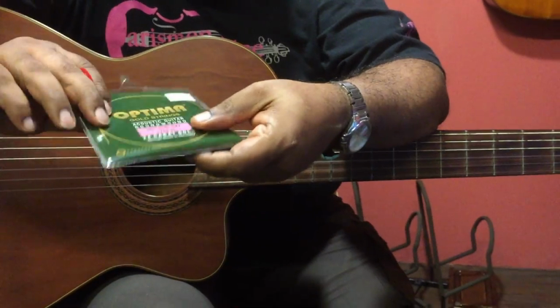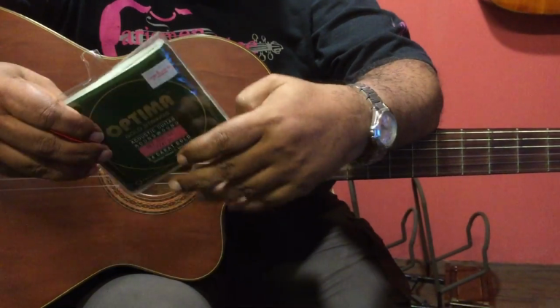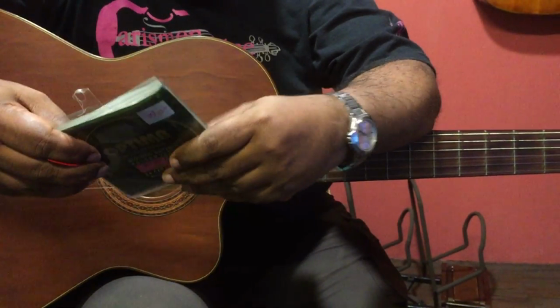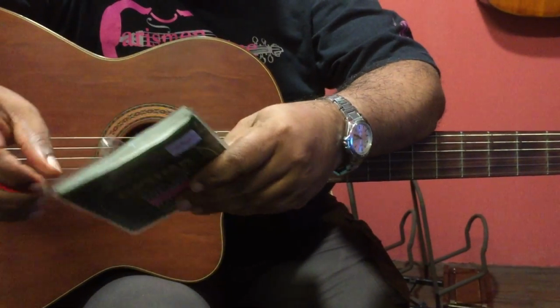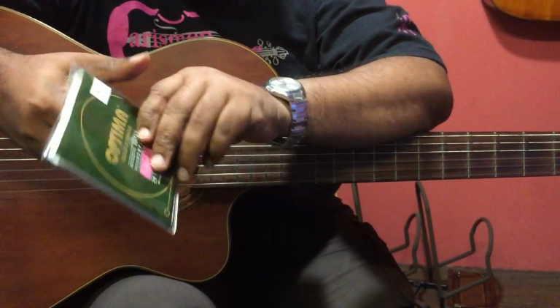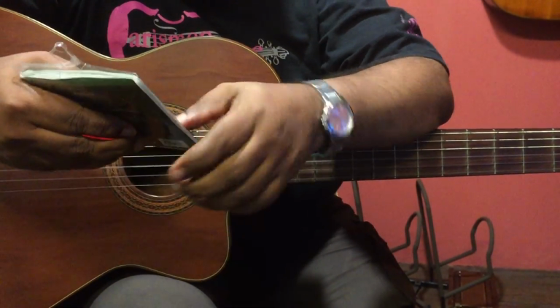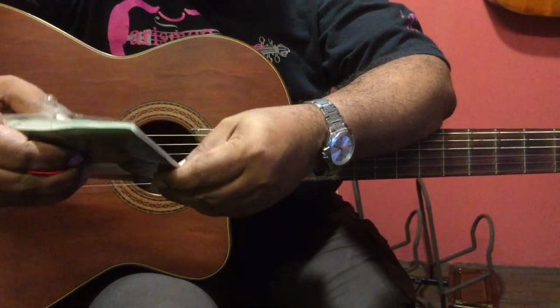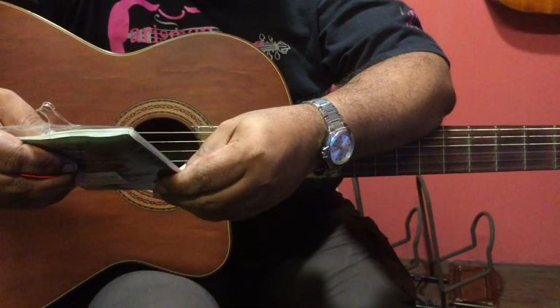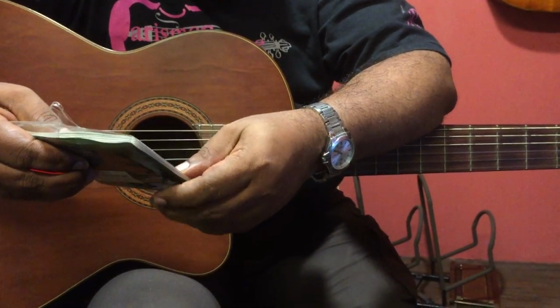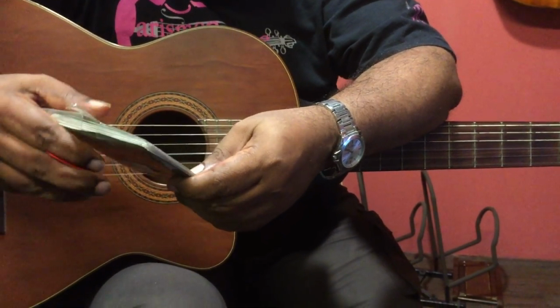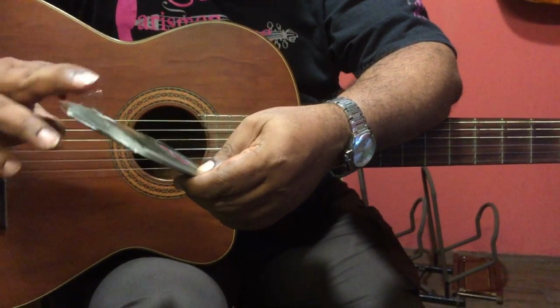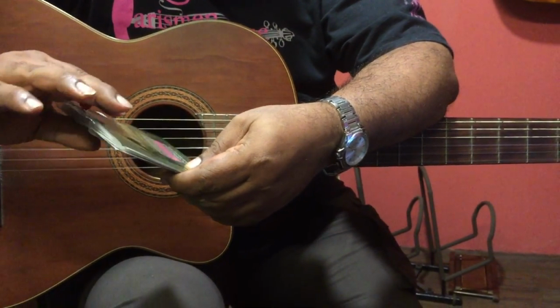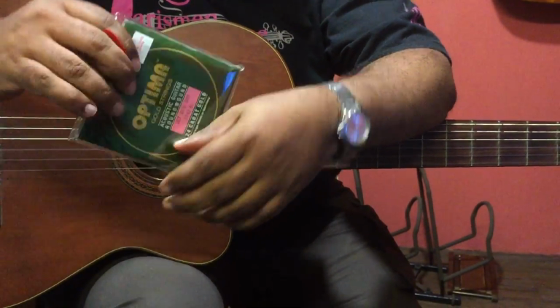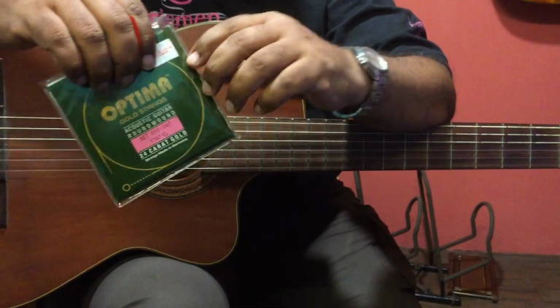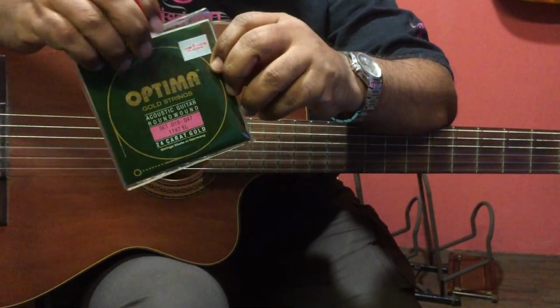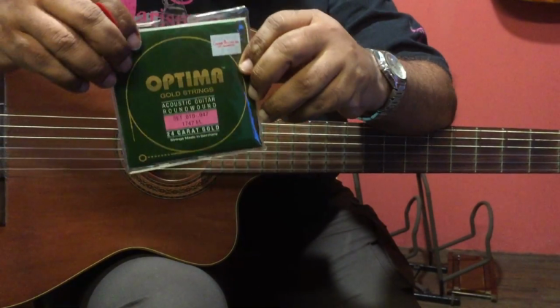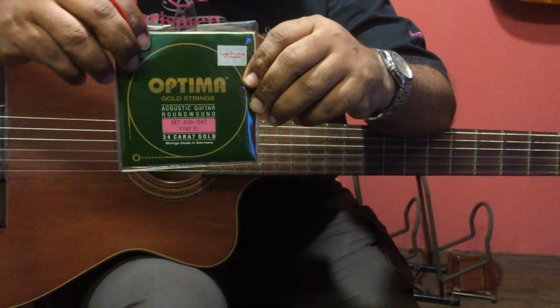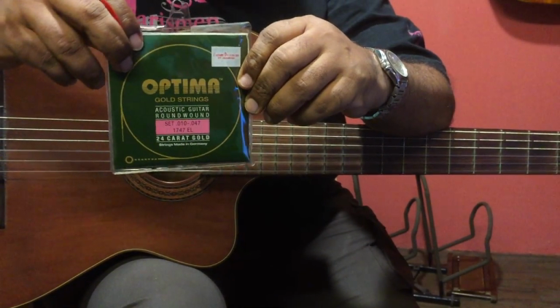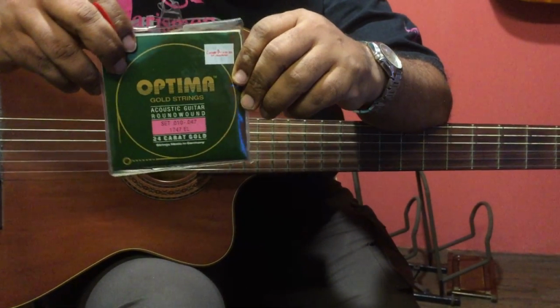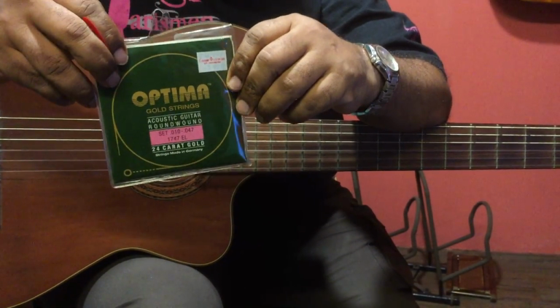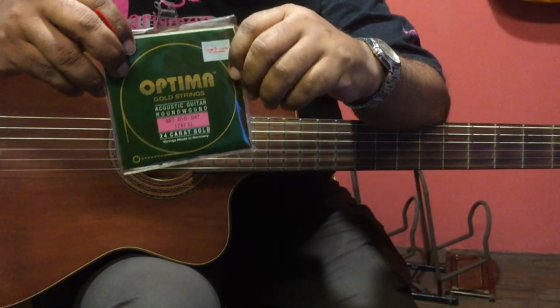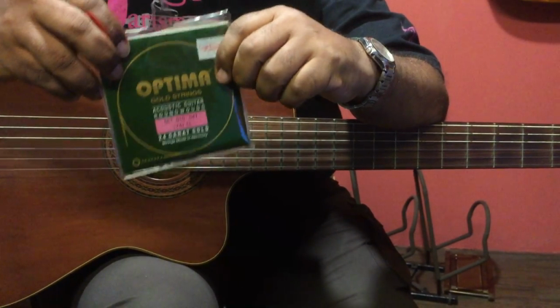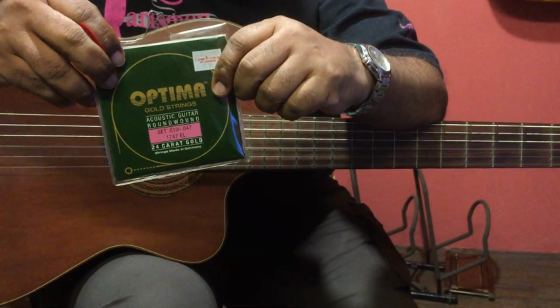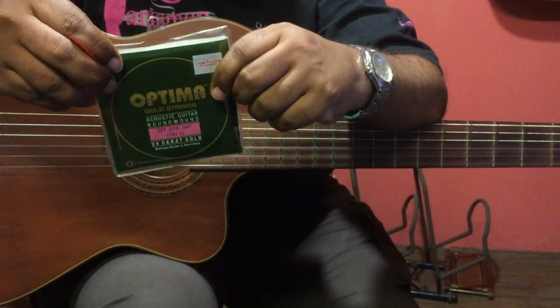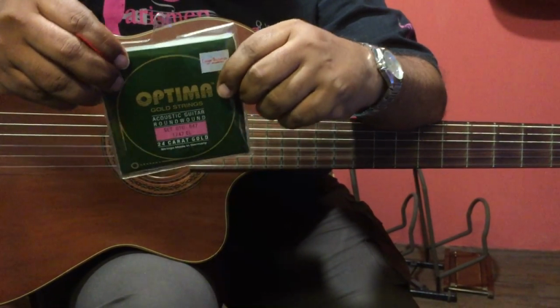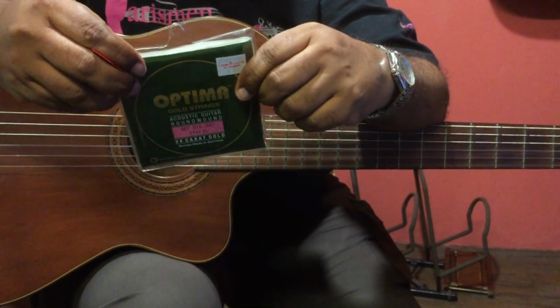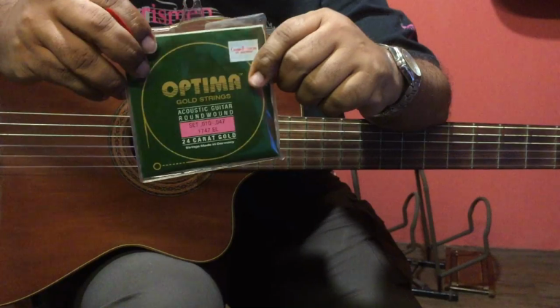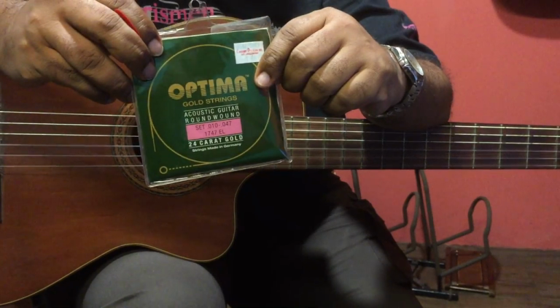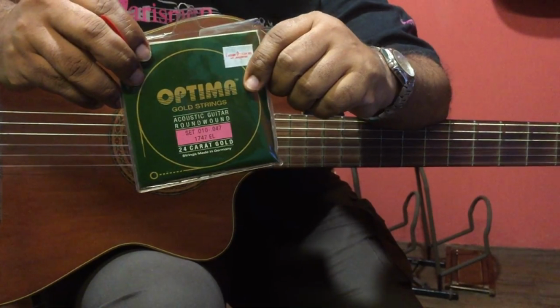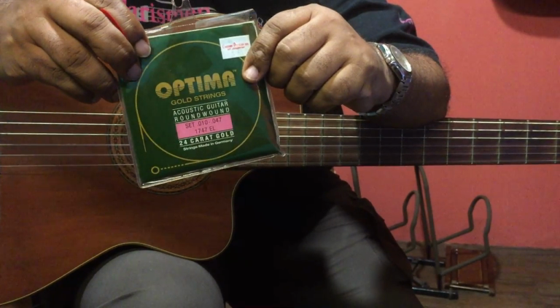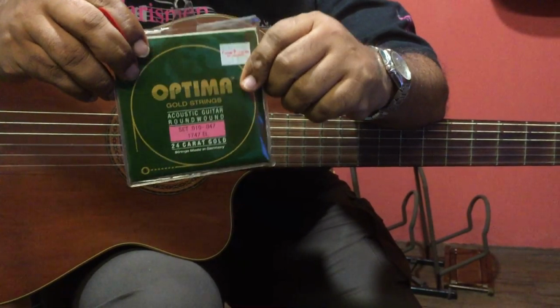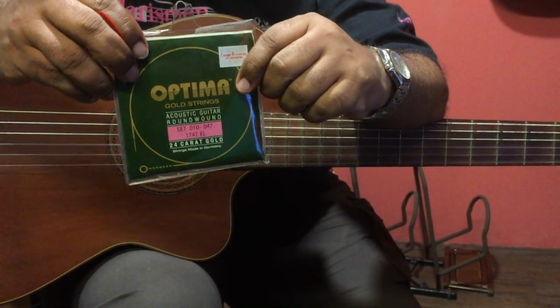This is Dominic again. I just want to show you what strings I use. I use these strings for recording. I find them exceptionally good. Very clear tone. They are Optima strings. They are German strings.